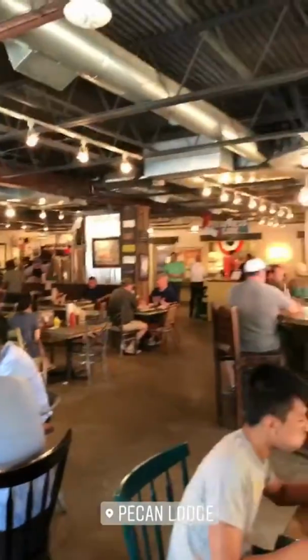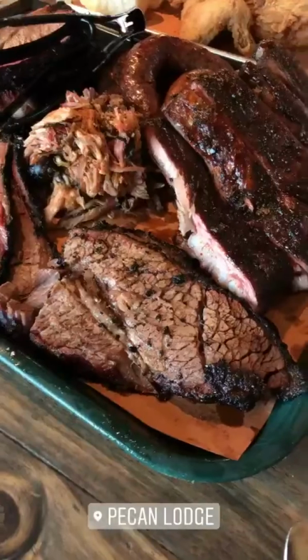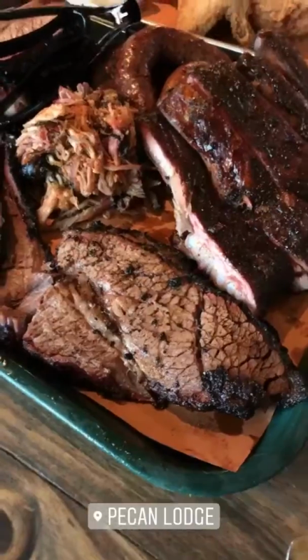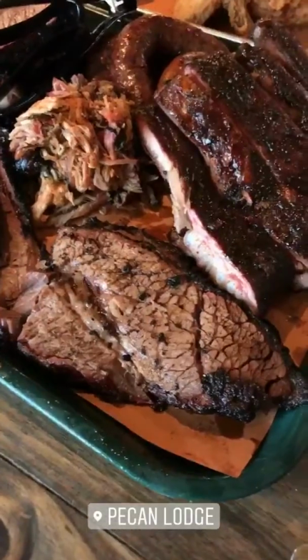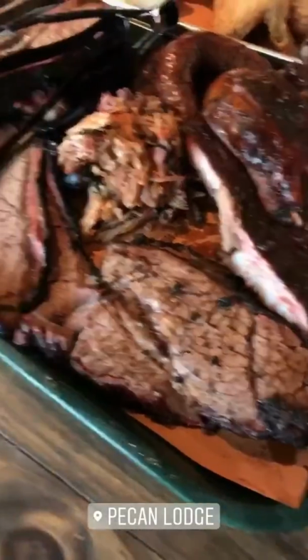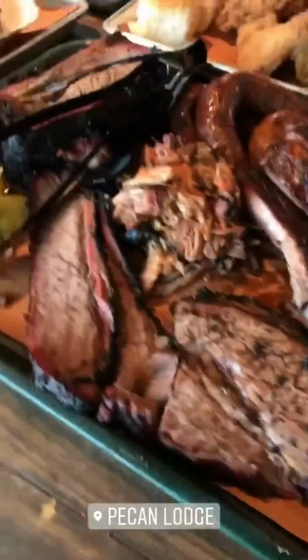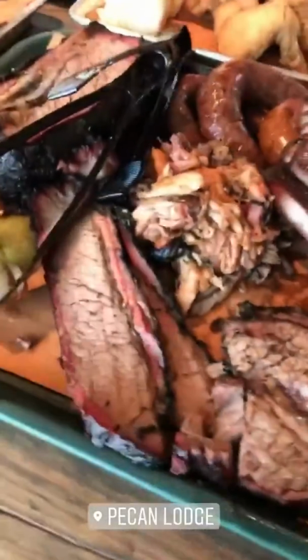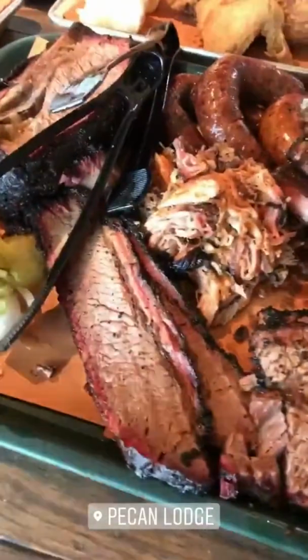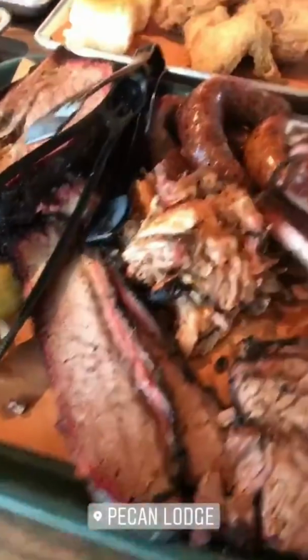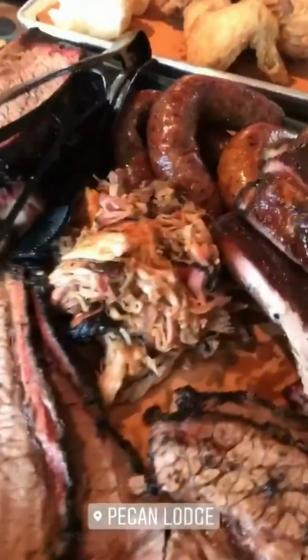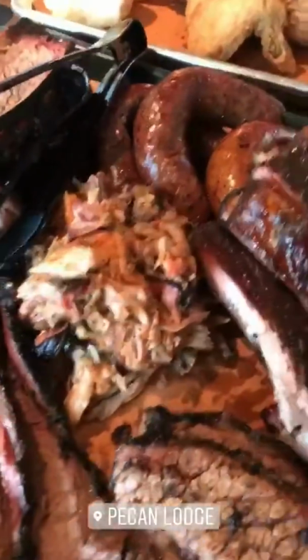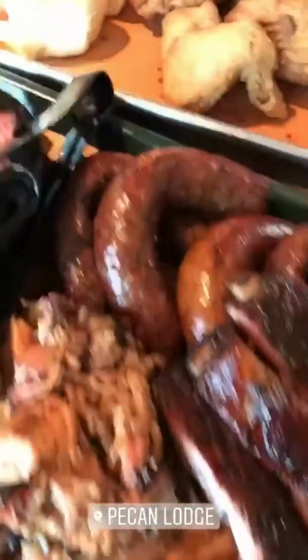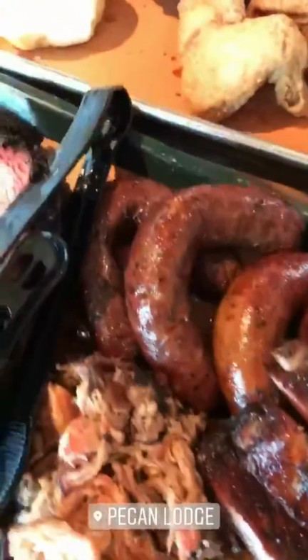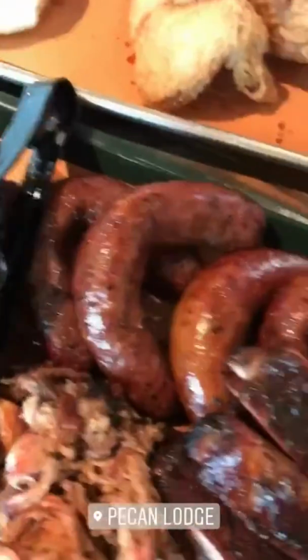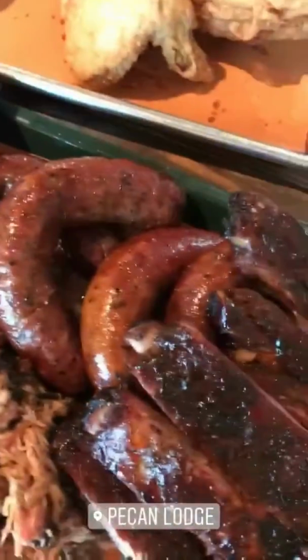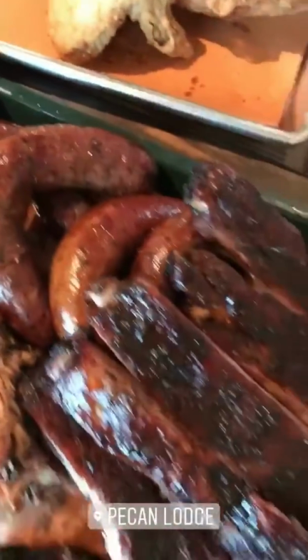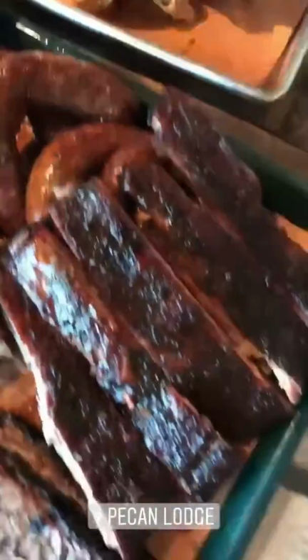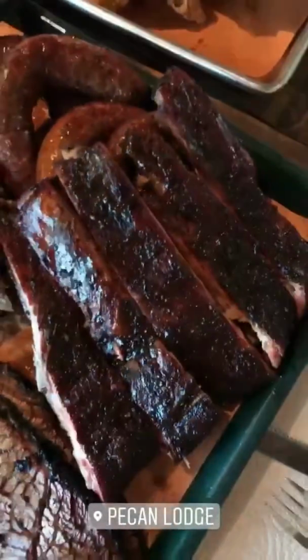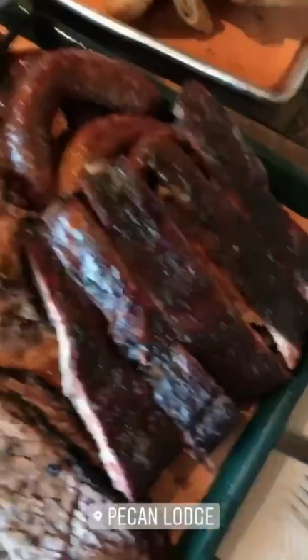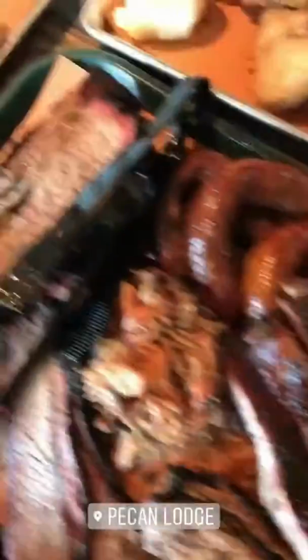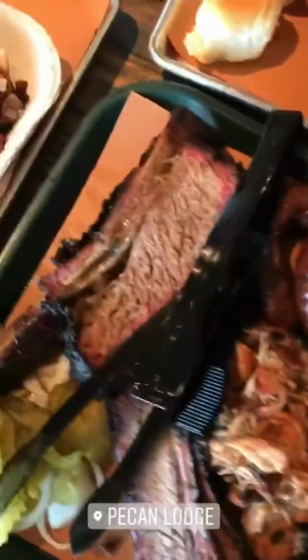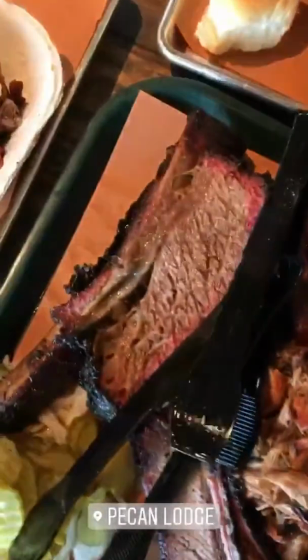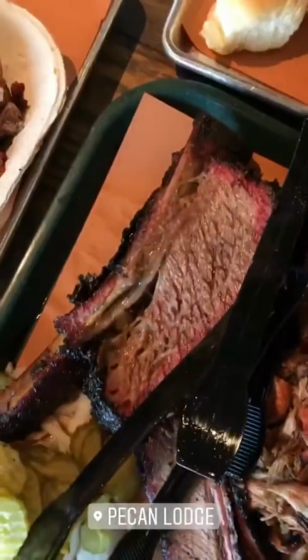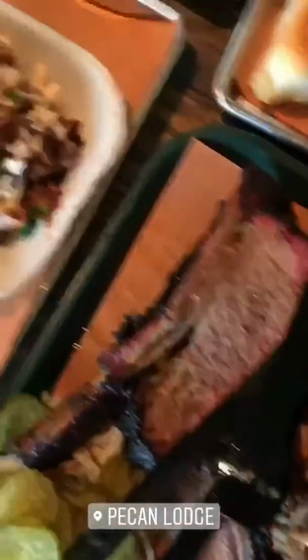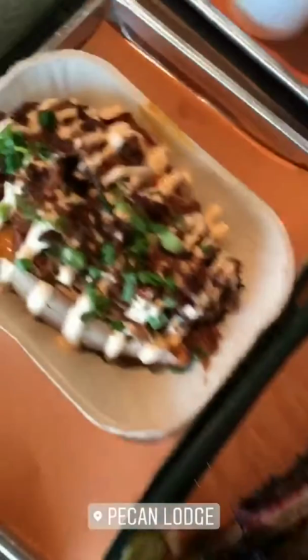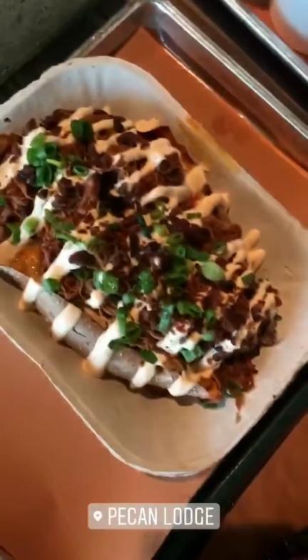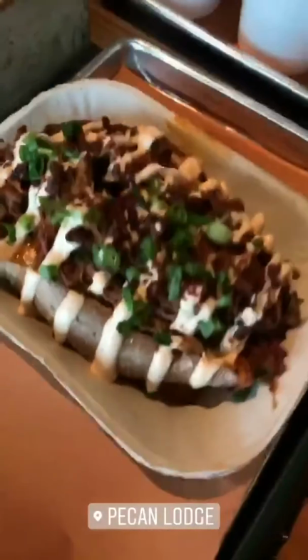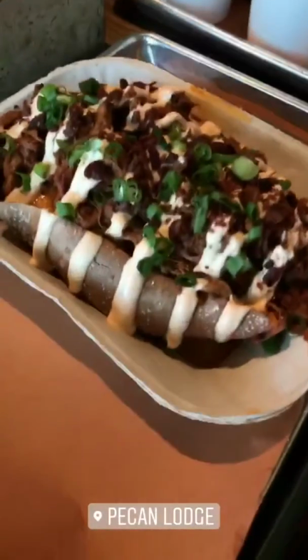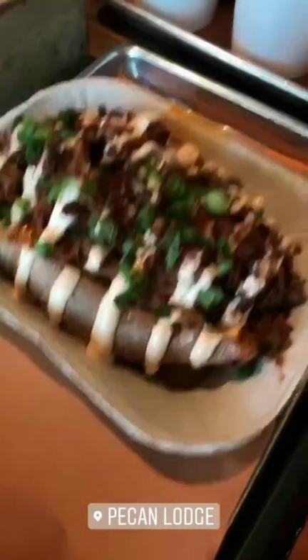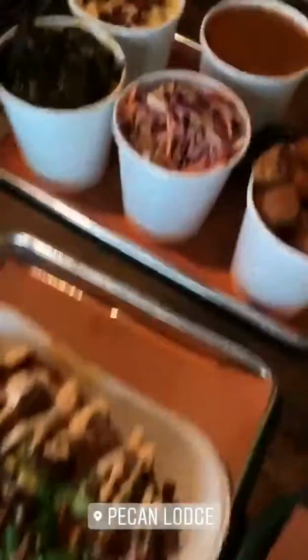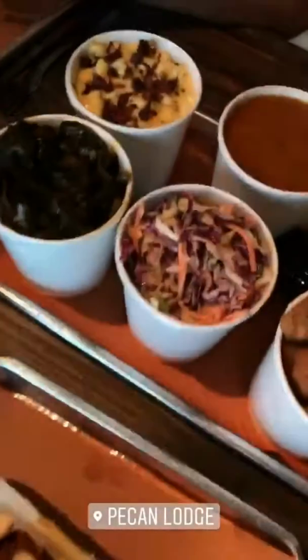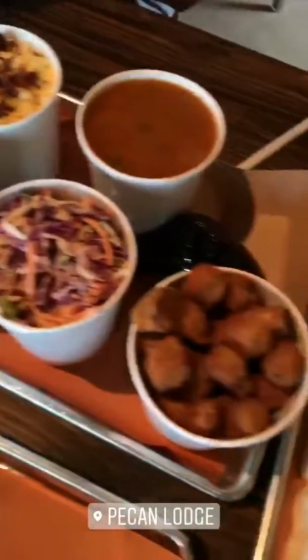So here you have their signature brisket, lean pulled pork, jalapeño sausage, regular sausage, pork ribs, beef rib on the bone, a hot mess — look at that. A whole bunch of sides.